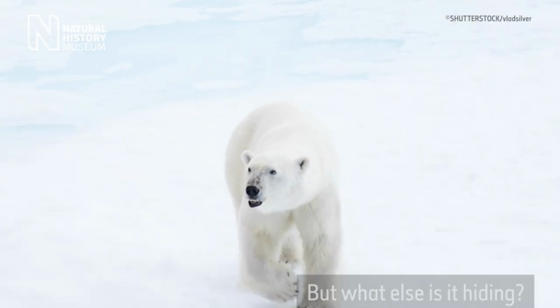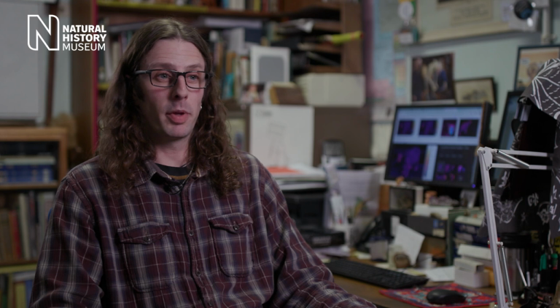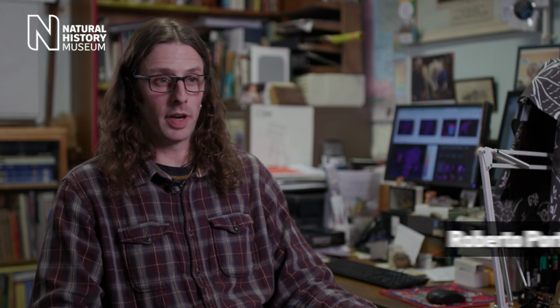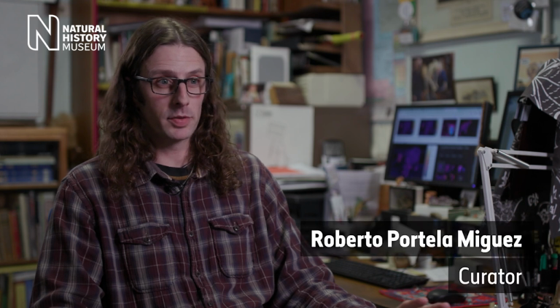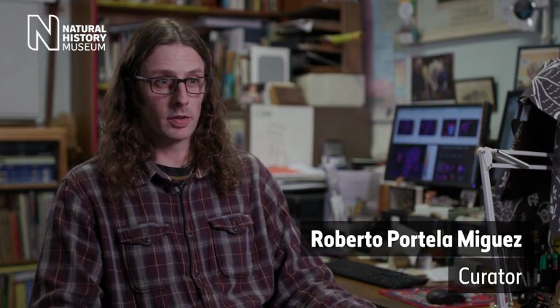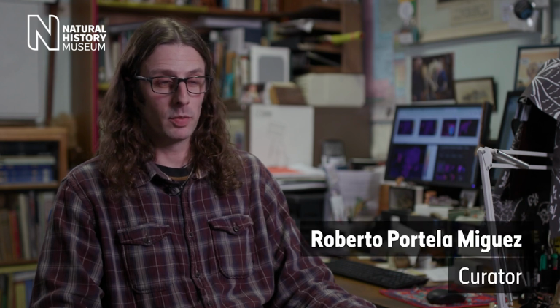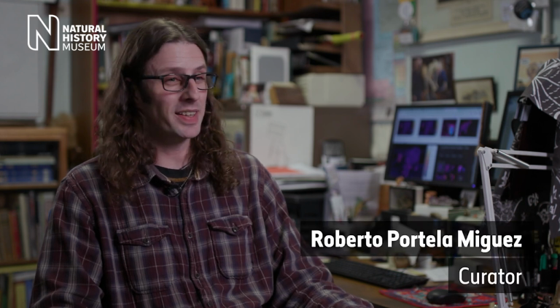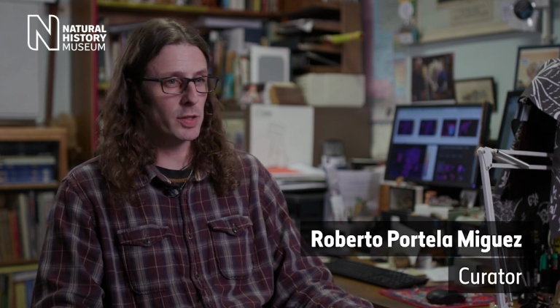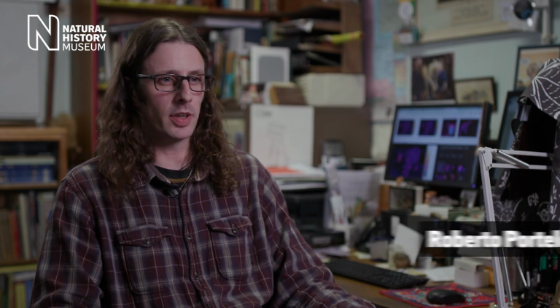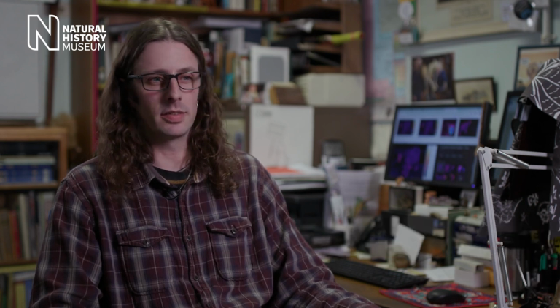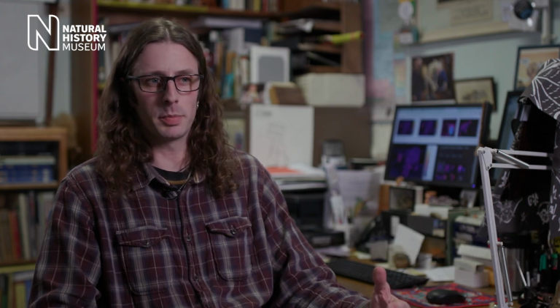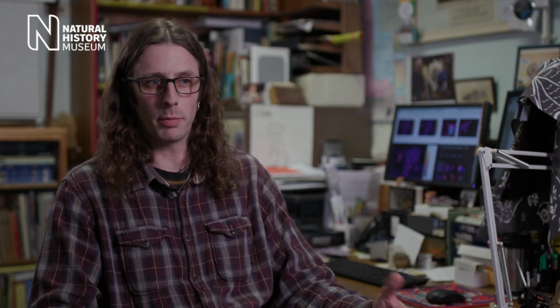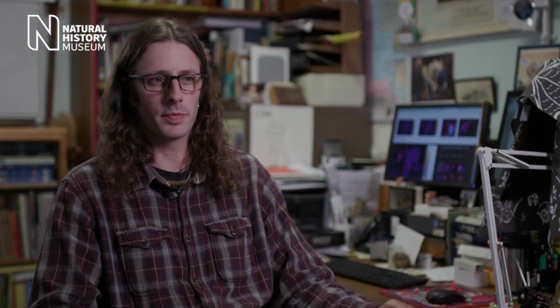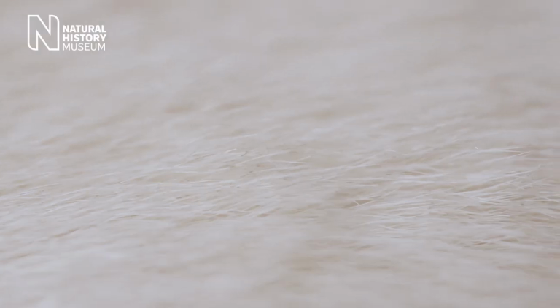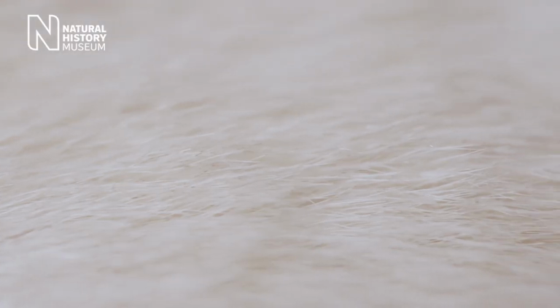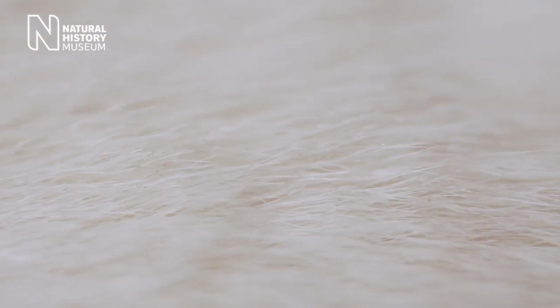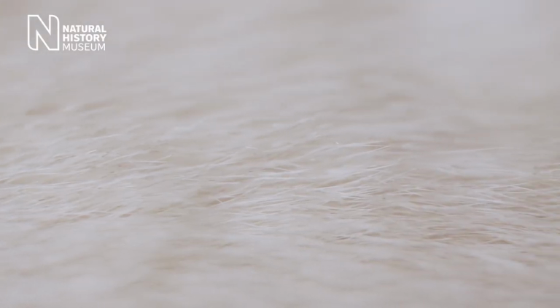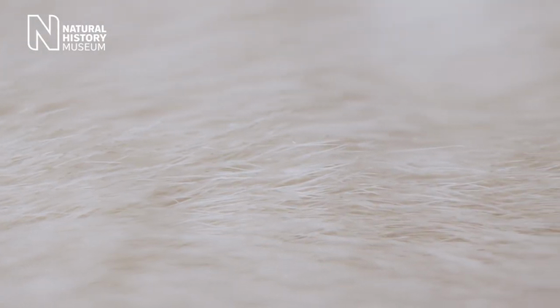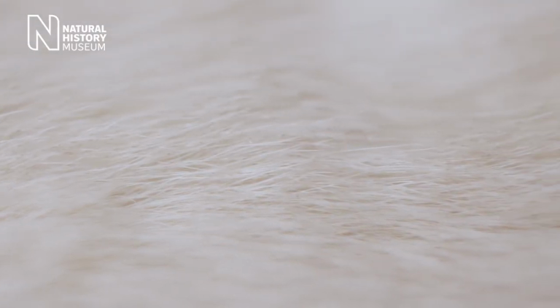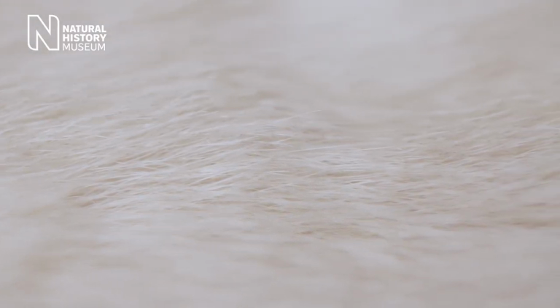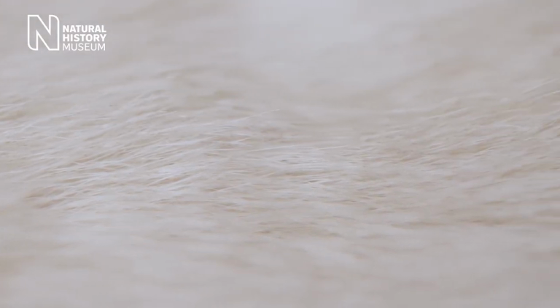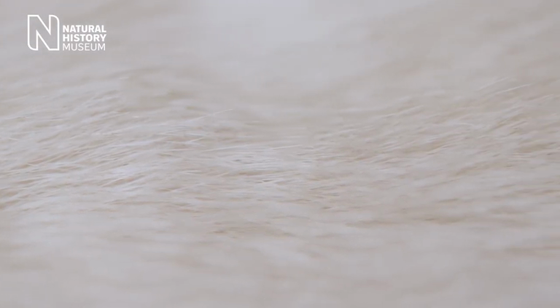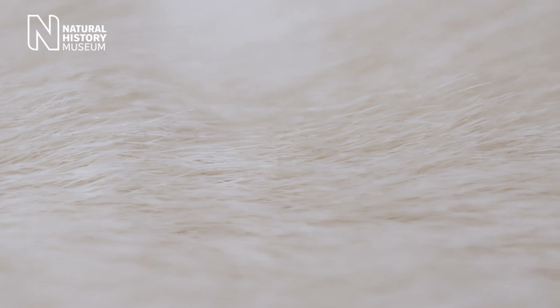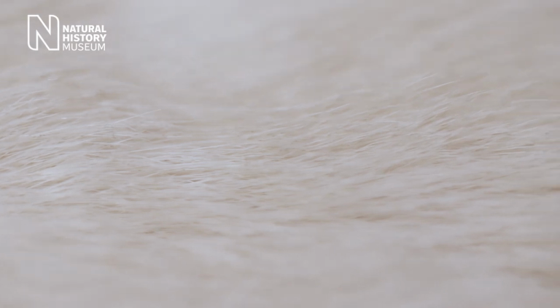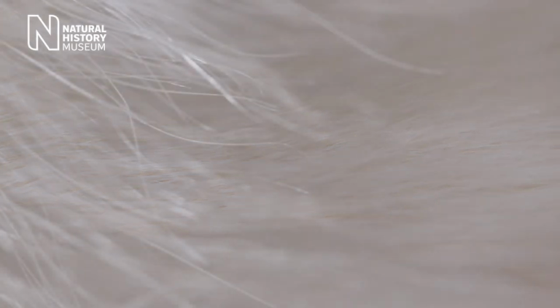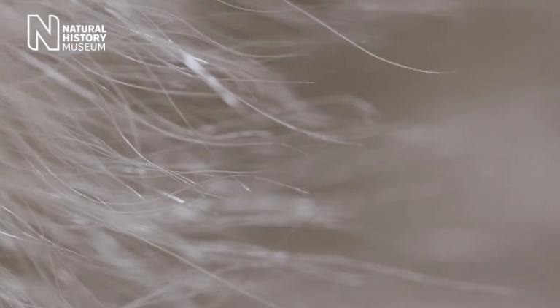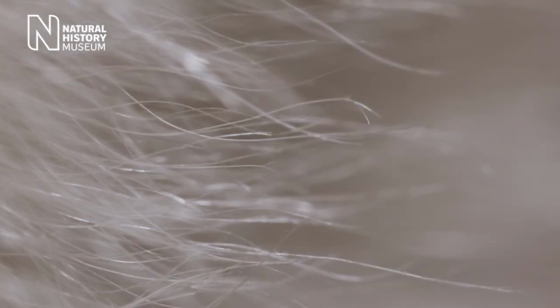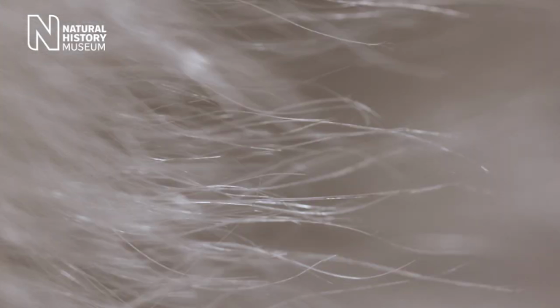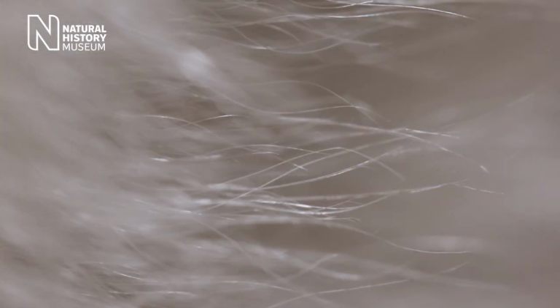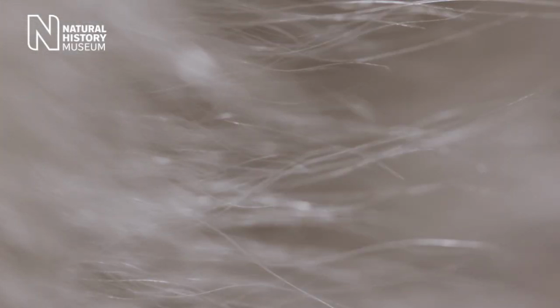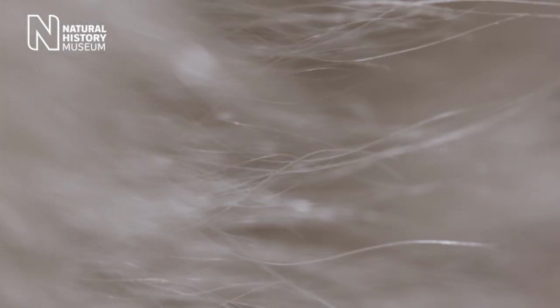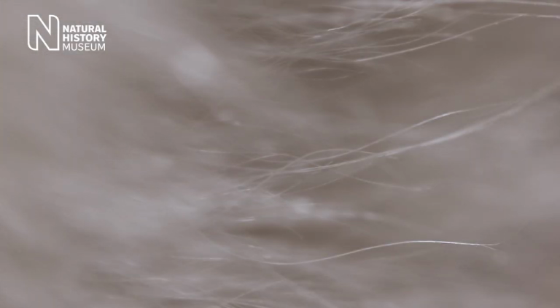The polar bear fur appears white, which is a fantastic visual trick as it helps him to be camouflaged. However, there is more to this fur than meets the eye. Although the coat appears white, both the guard hairs and under fur are actually translucent.